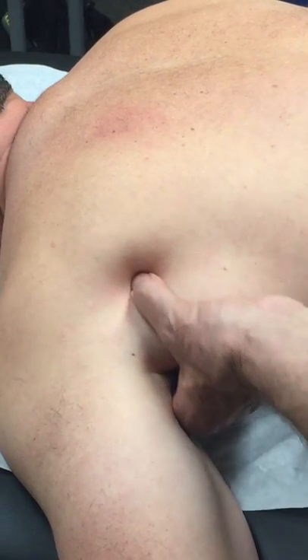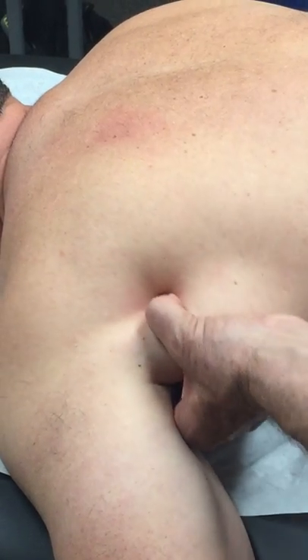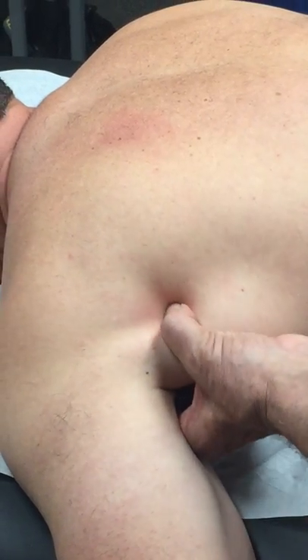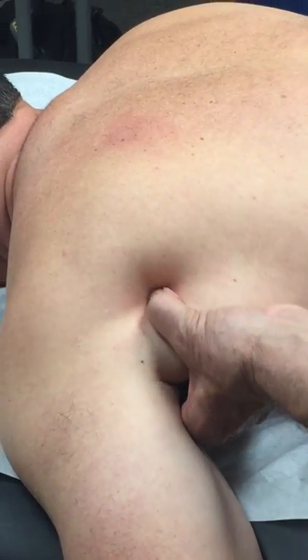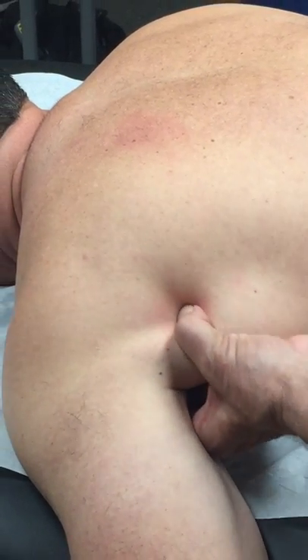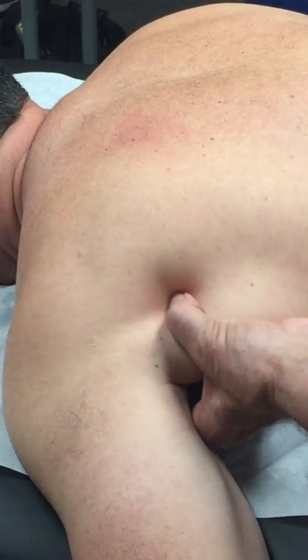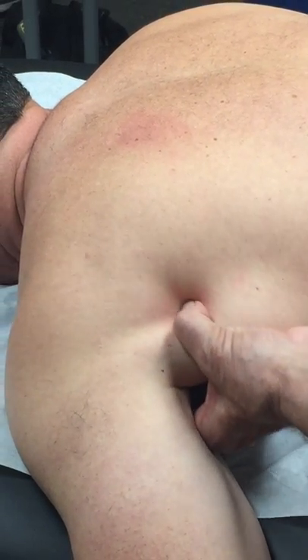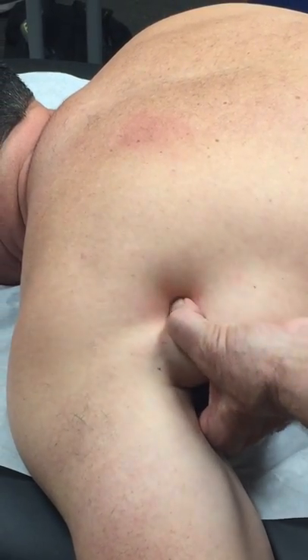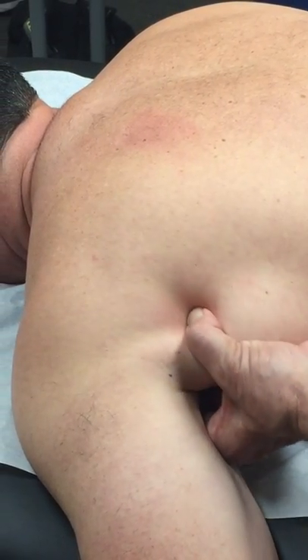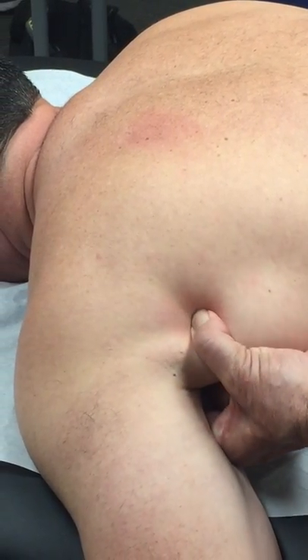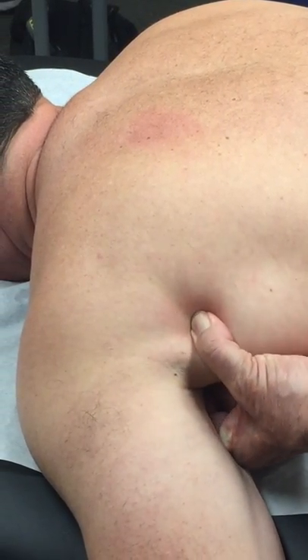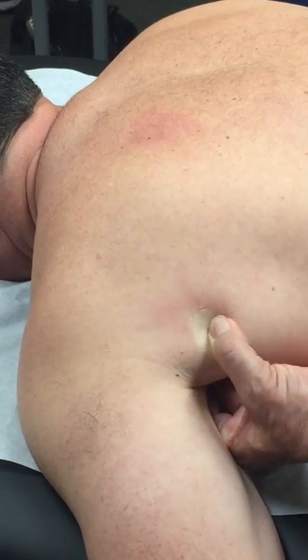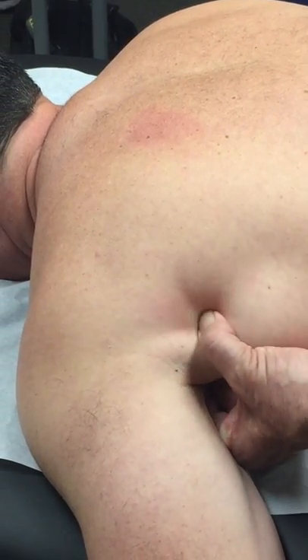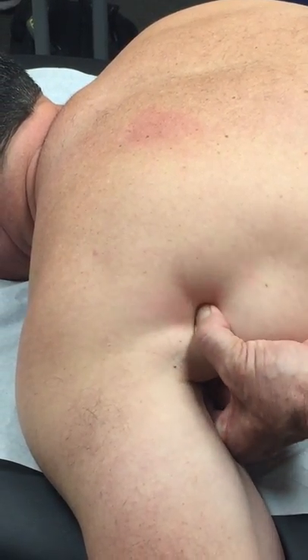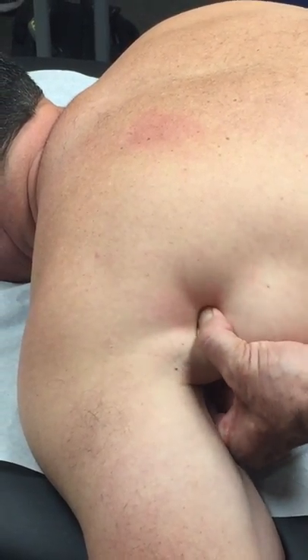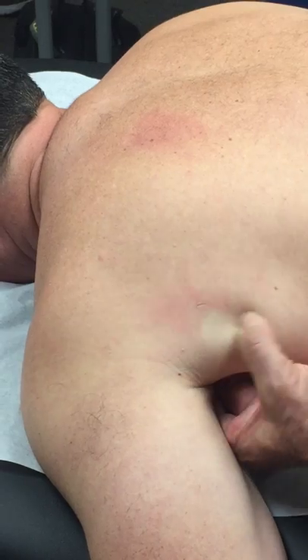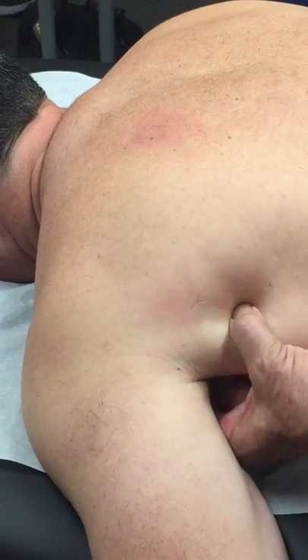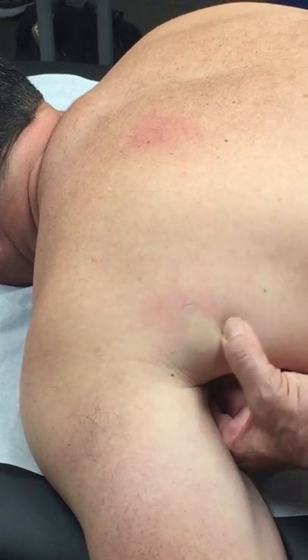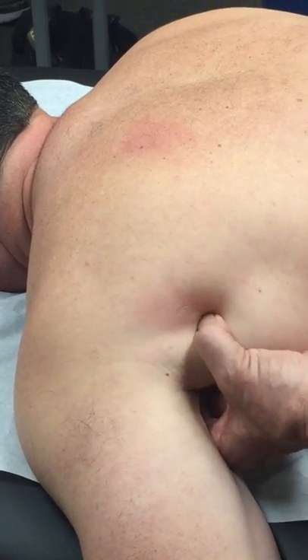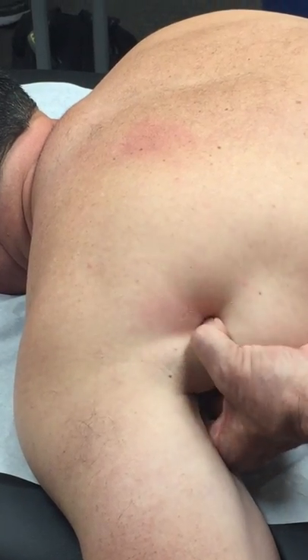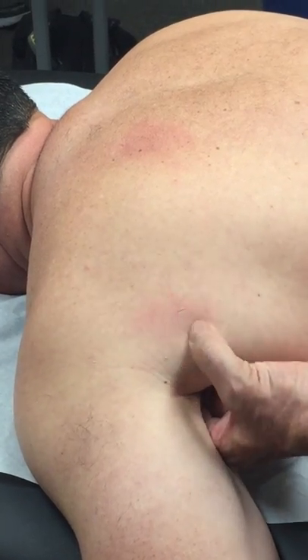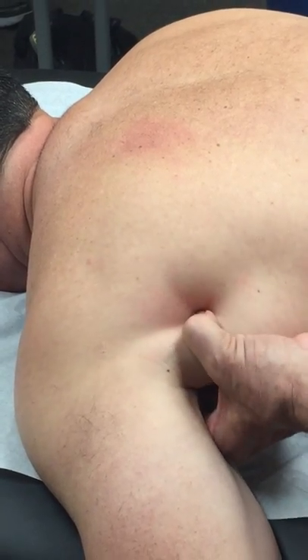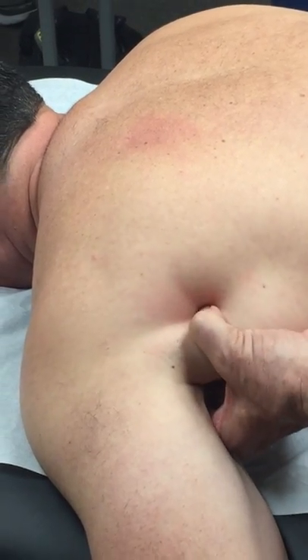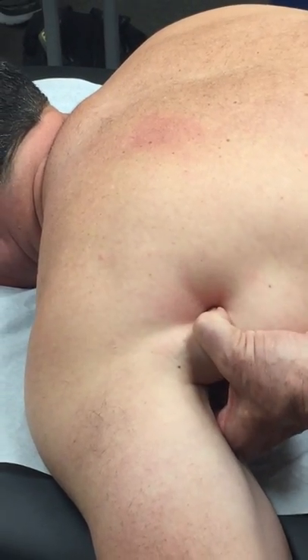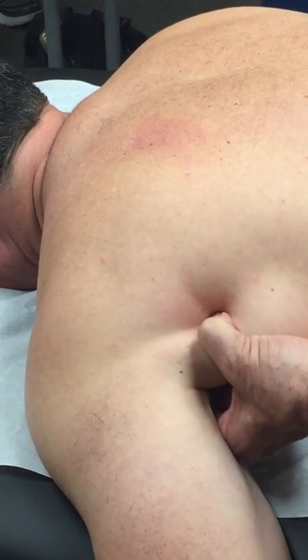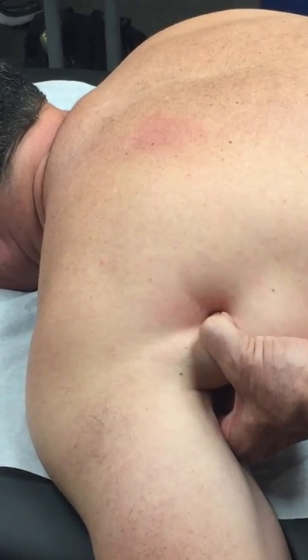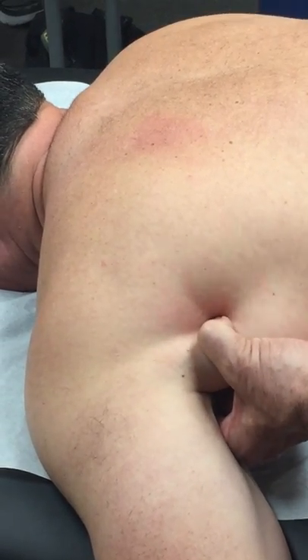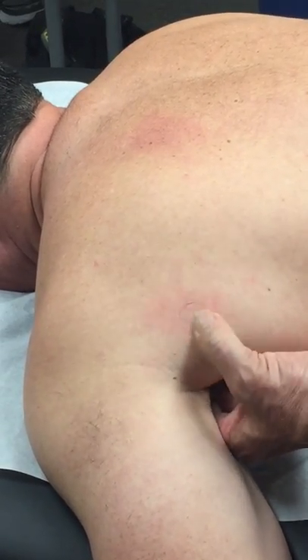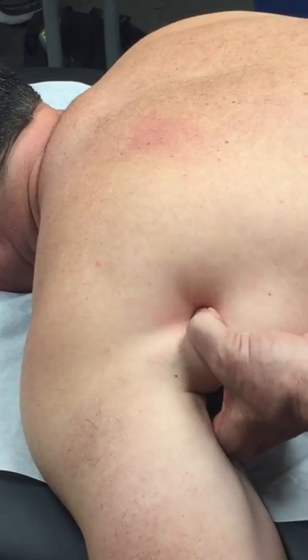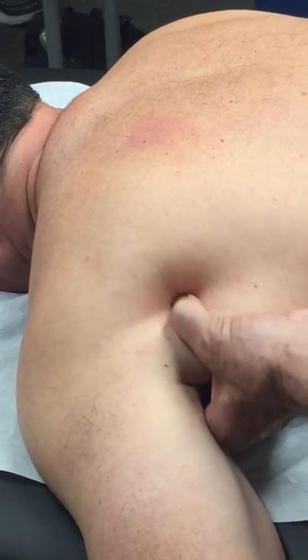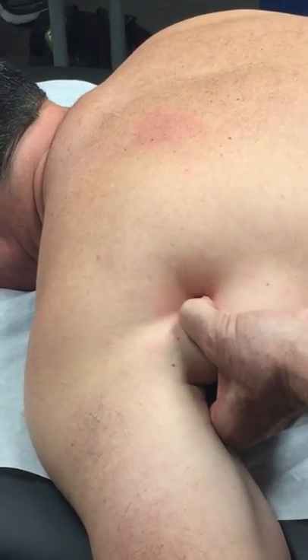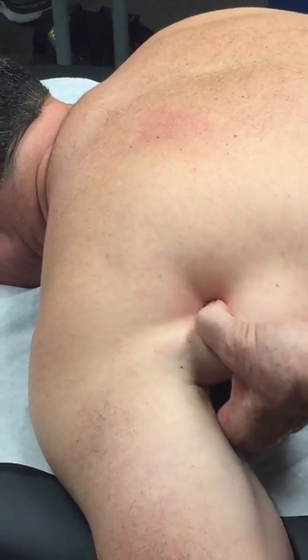So what I've done here is I've squeezed the muscle, rolled it, found the worst spot. Yours isn't too bad, is it, Eric? There's a spot just a little bit lower.